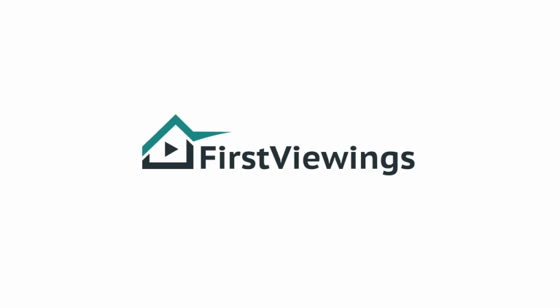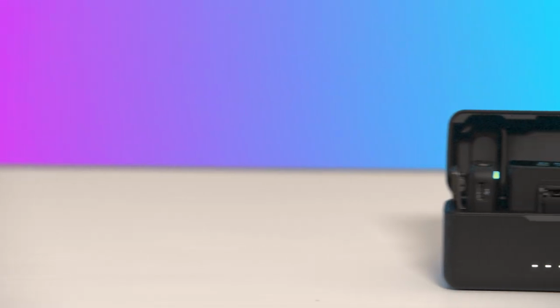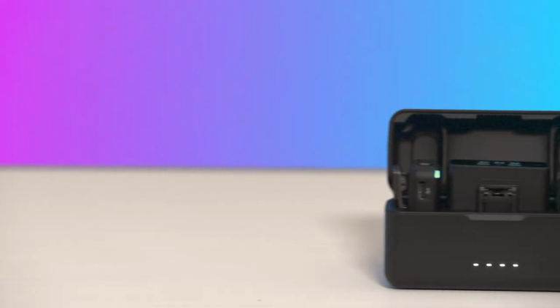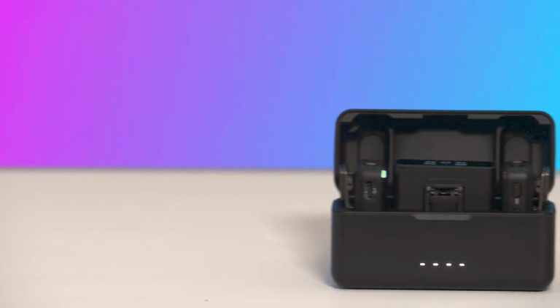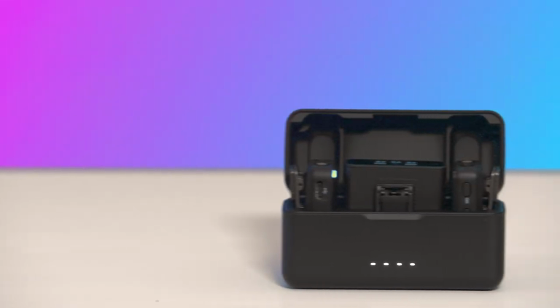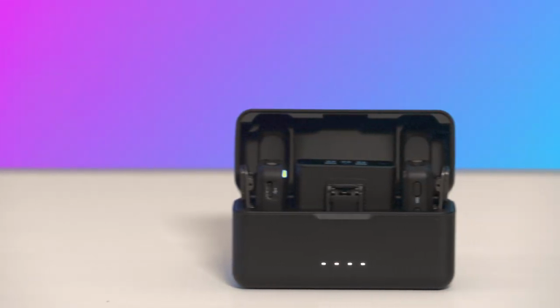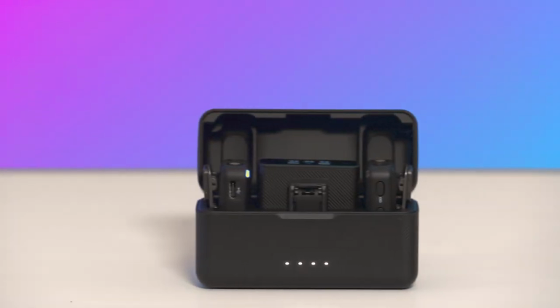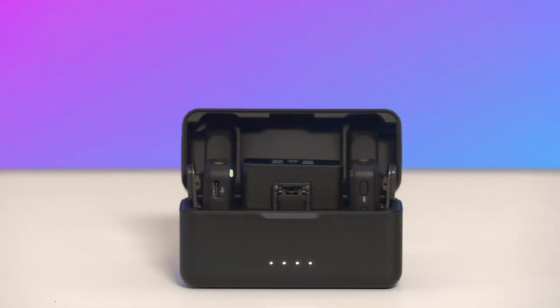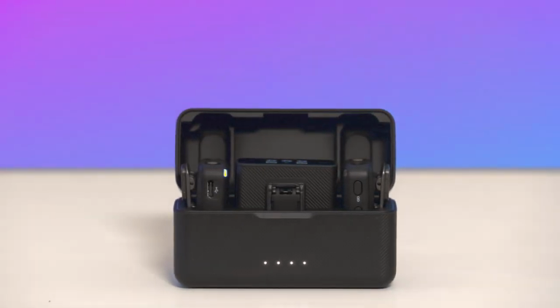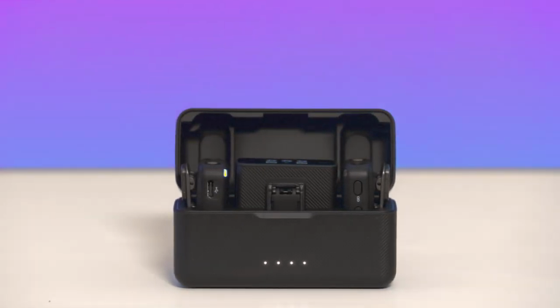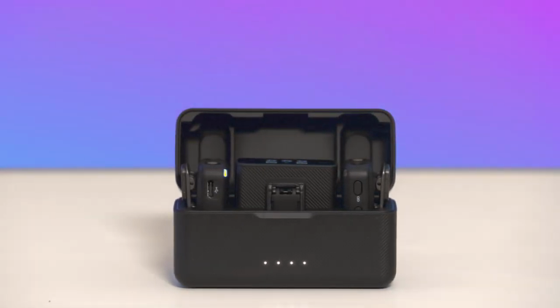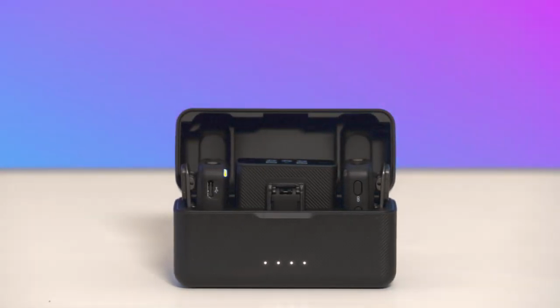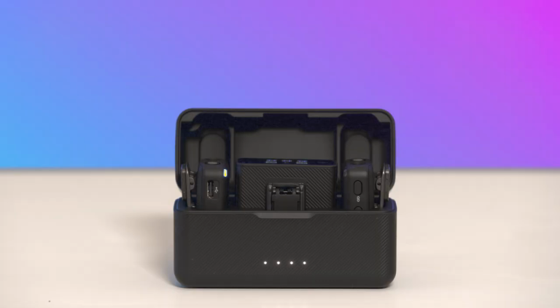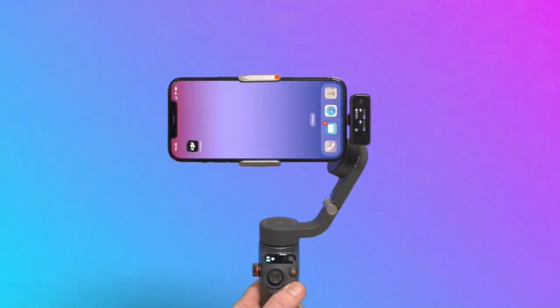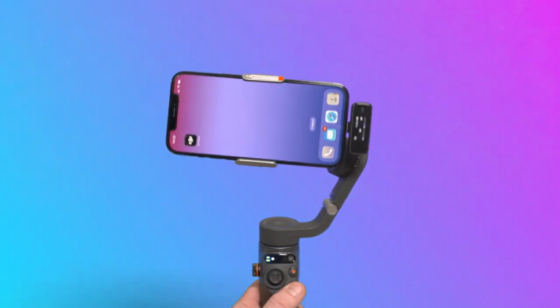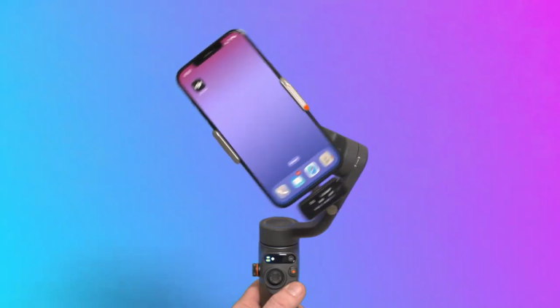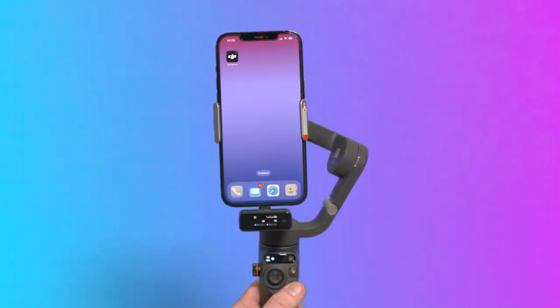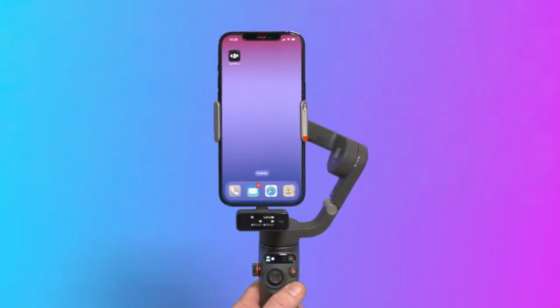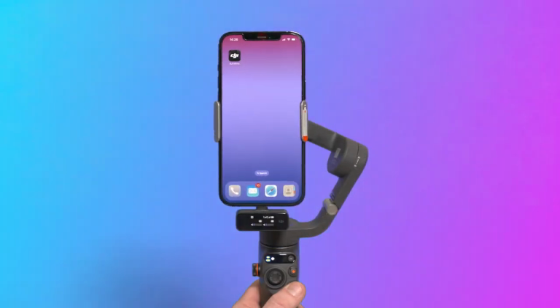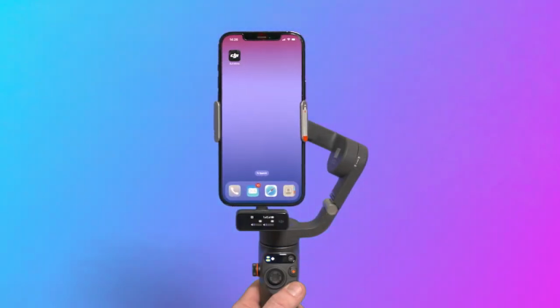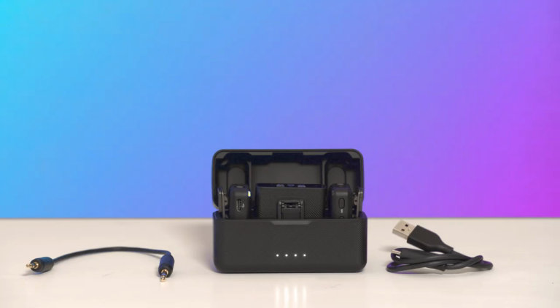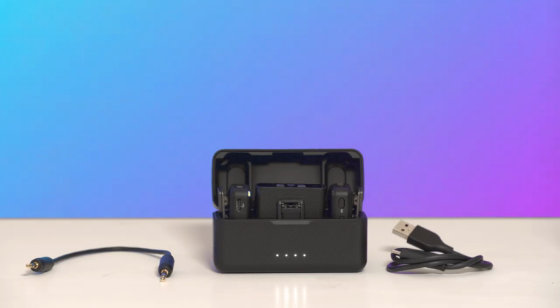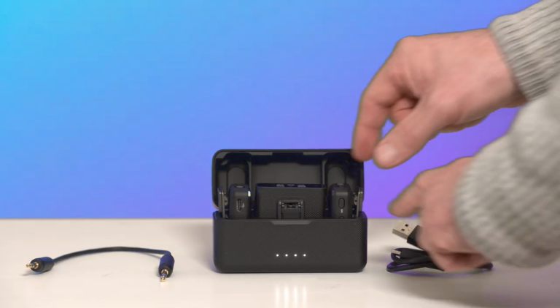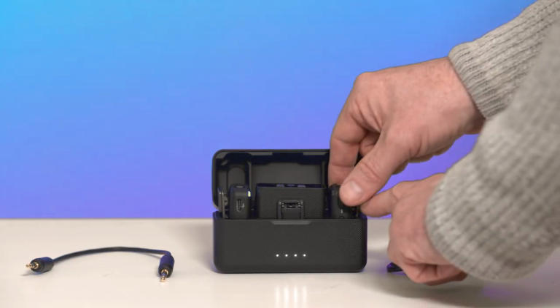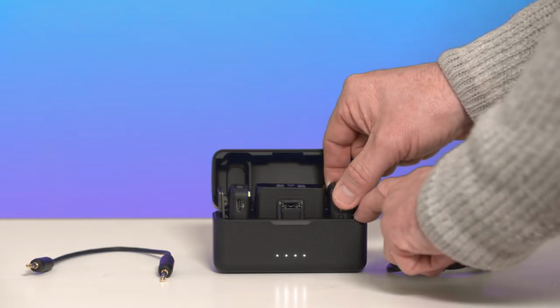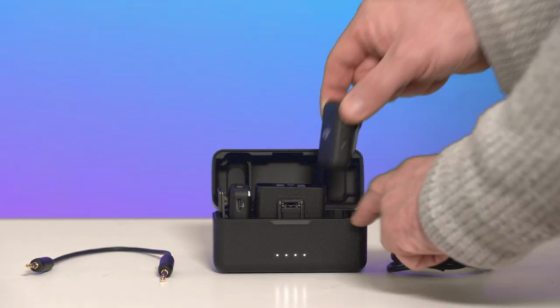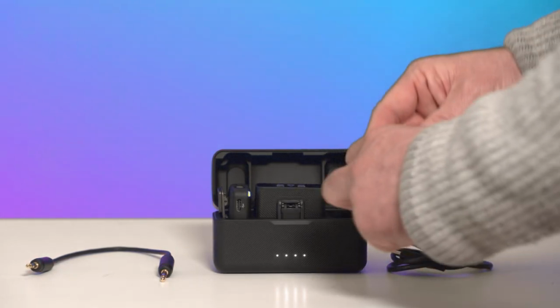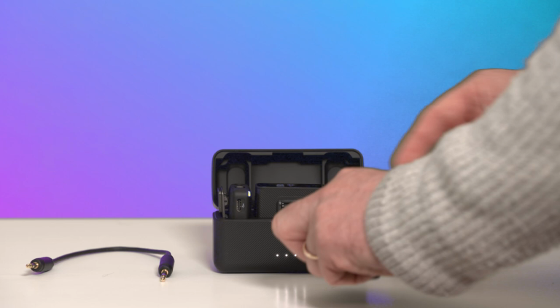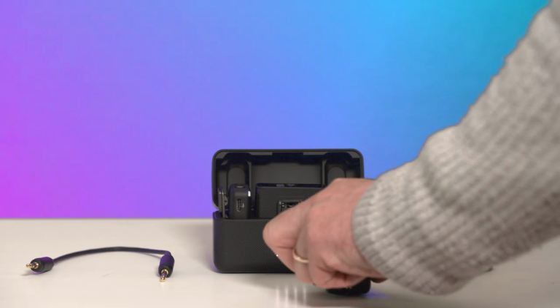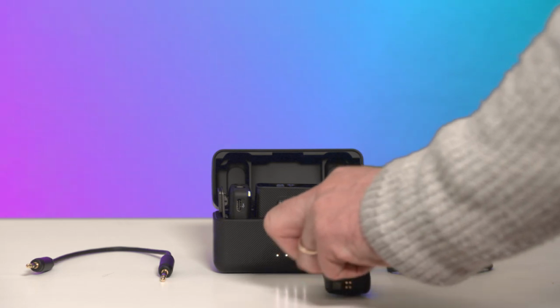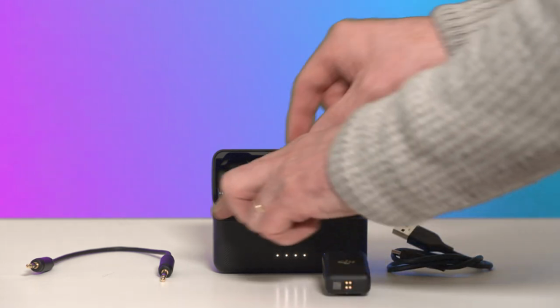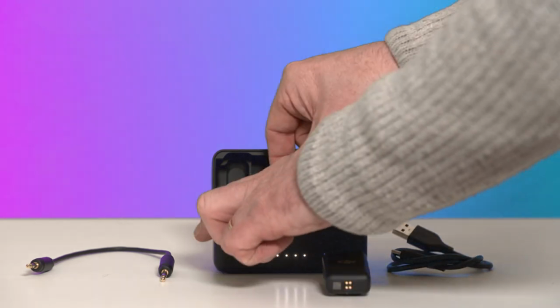In this video, we will show you how to set up and use the DJI mic with your smartphone and gimbal. The mic comes with two transmitters, a receiver, and a charging case.